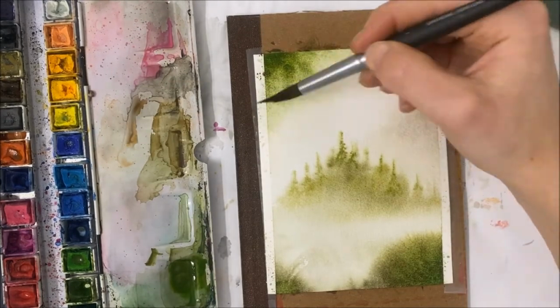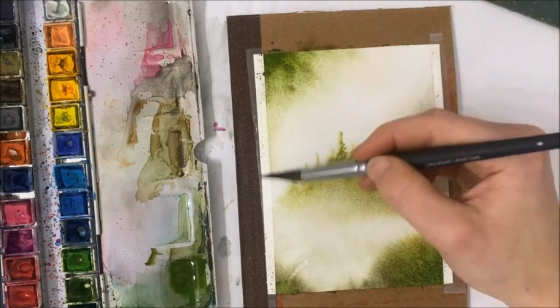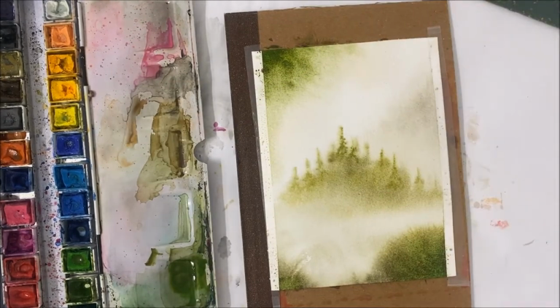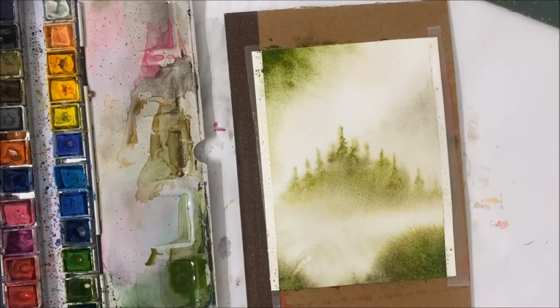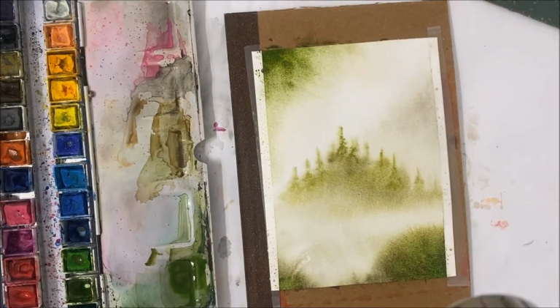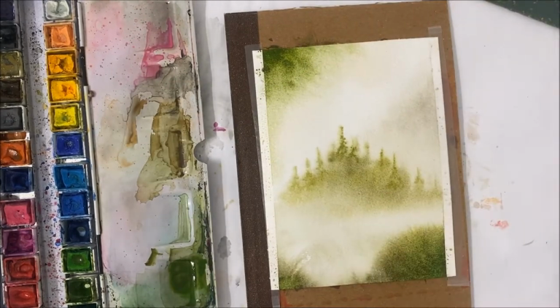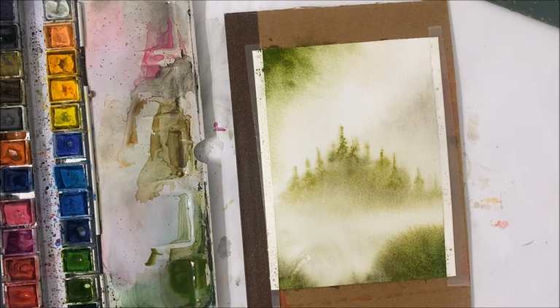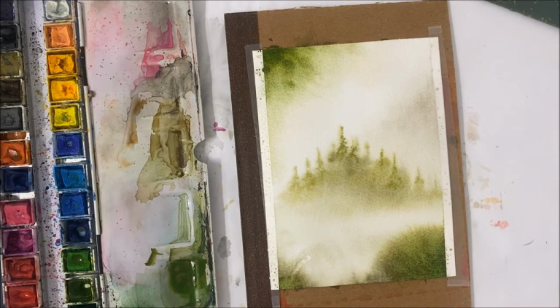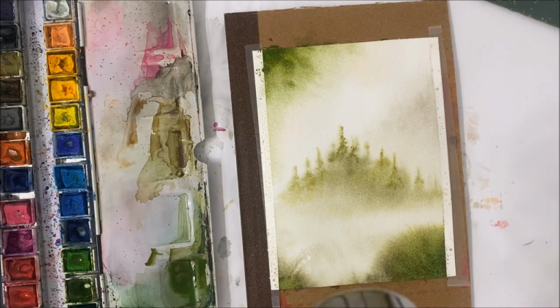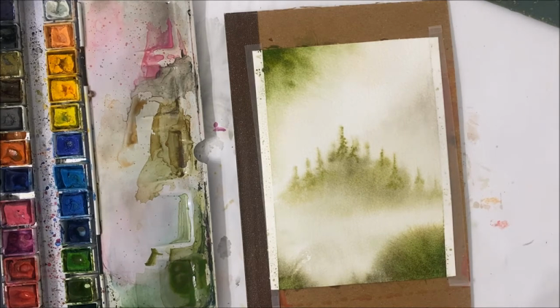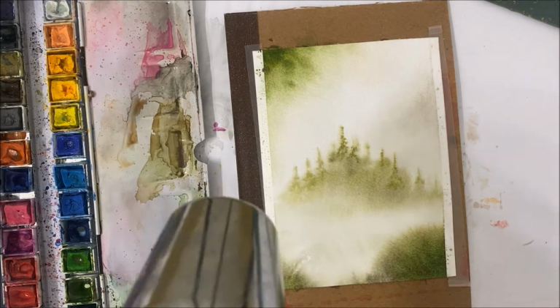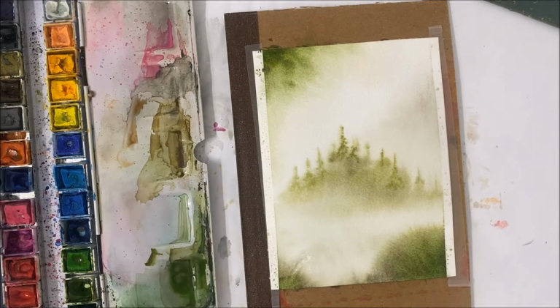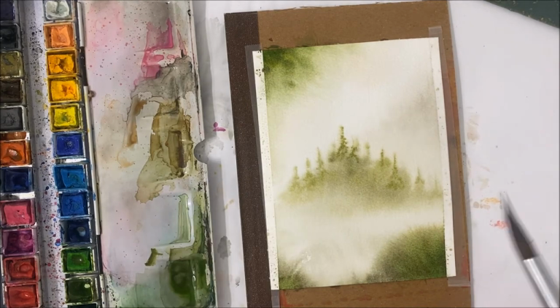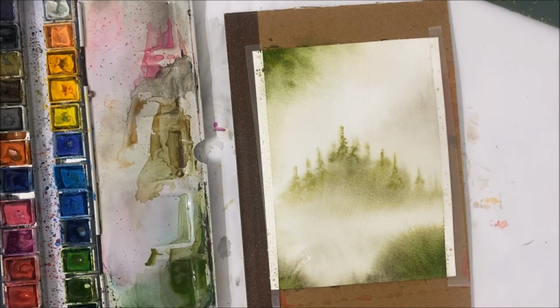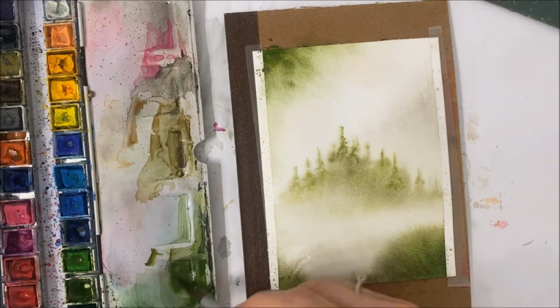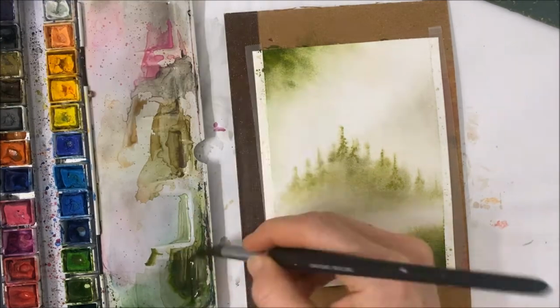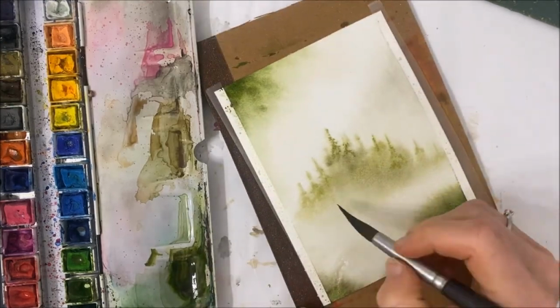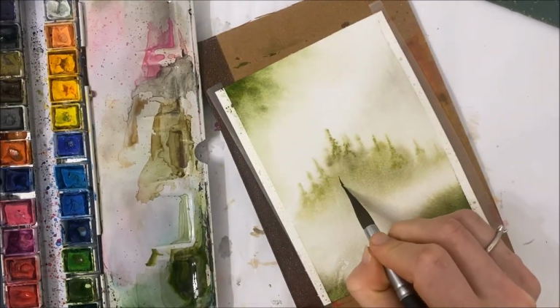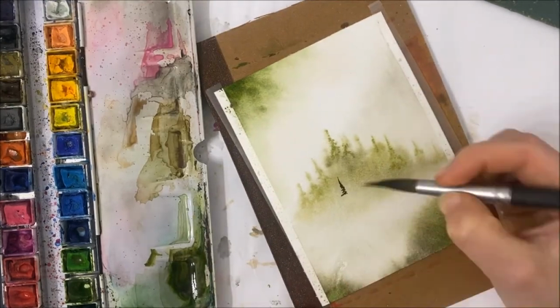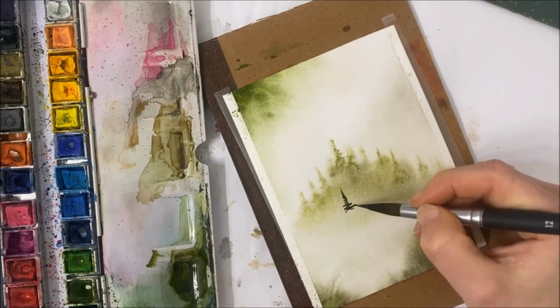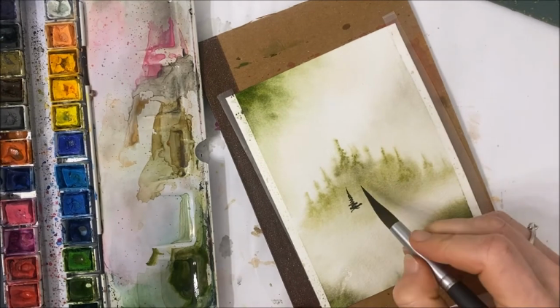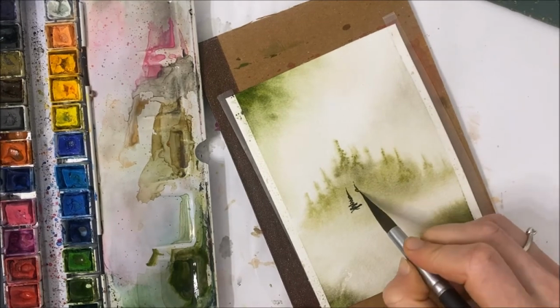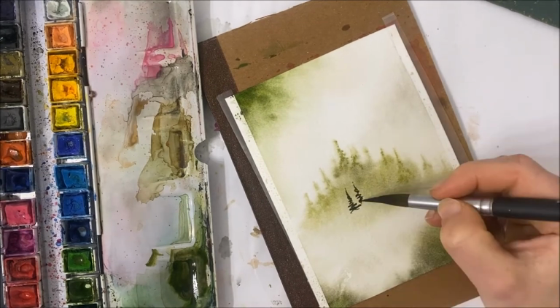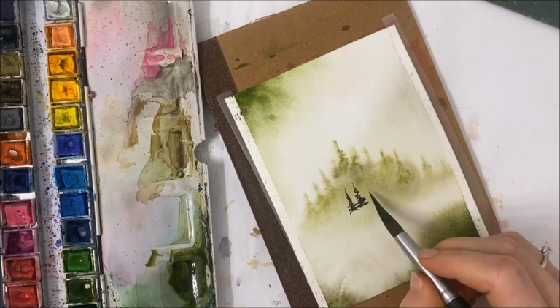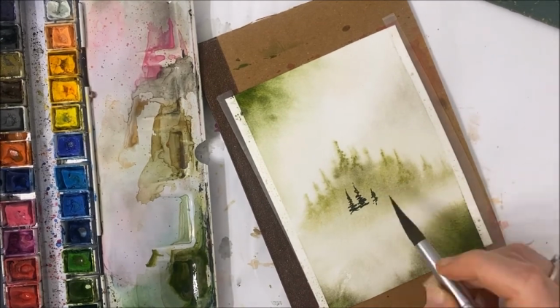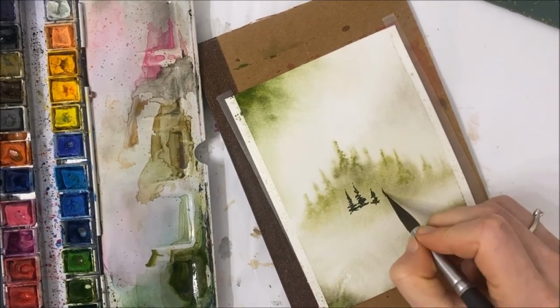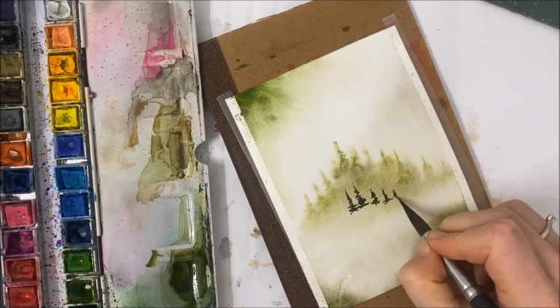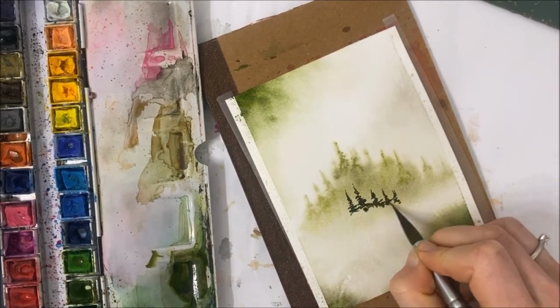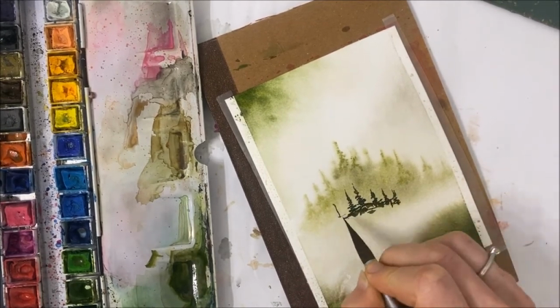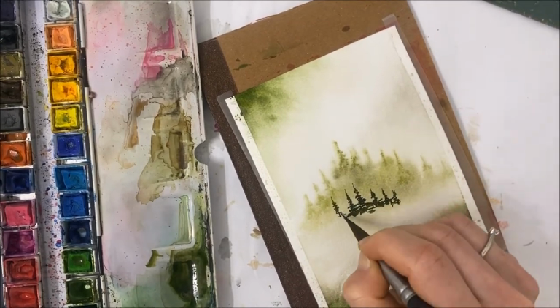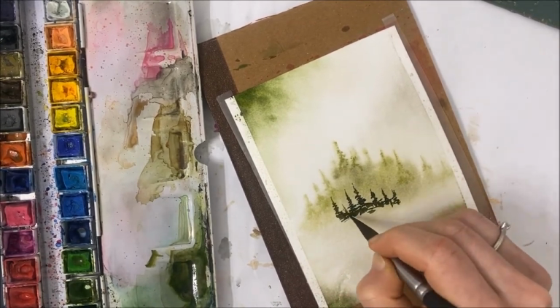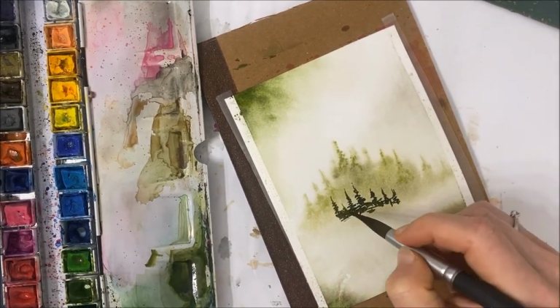You're welcome to slow the video down or follow along and paint along, but I'm just going to be chatting about some things since I haven't done one of these in a really long time.